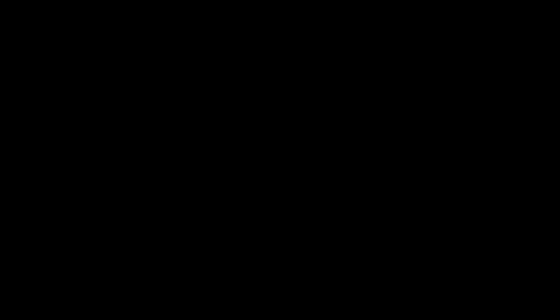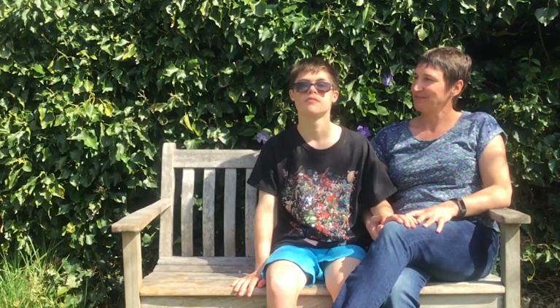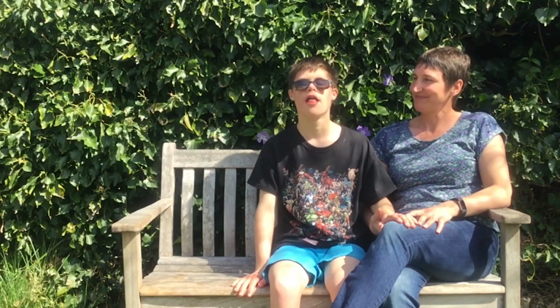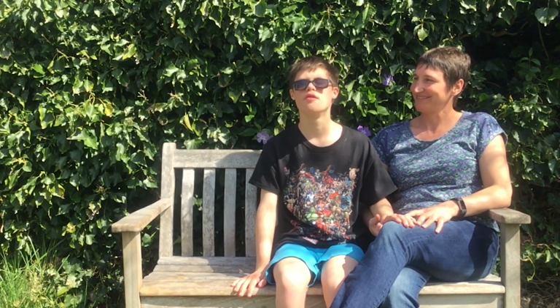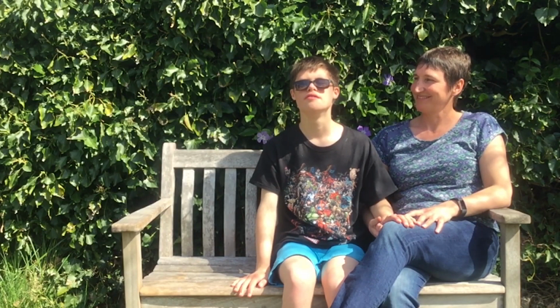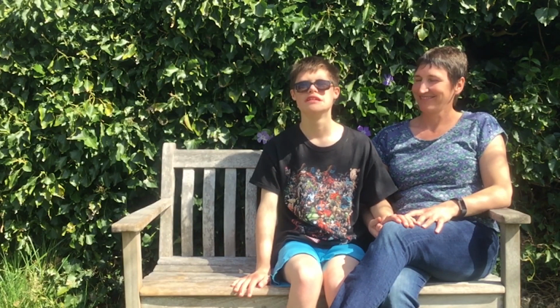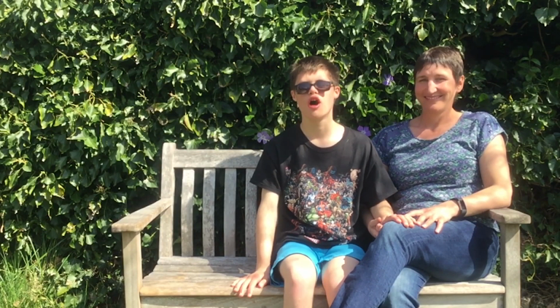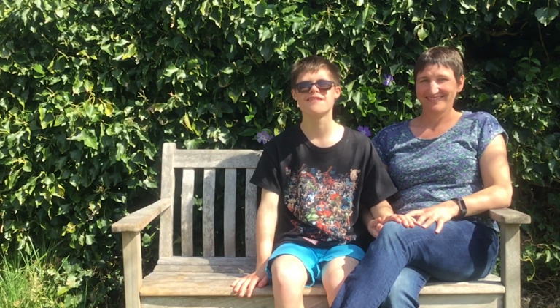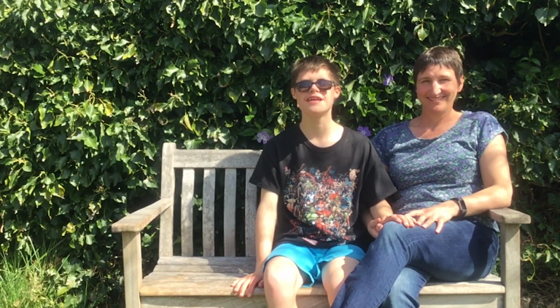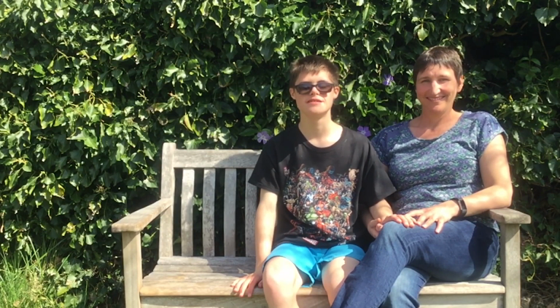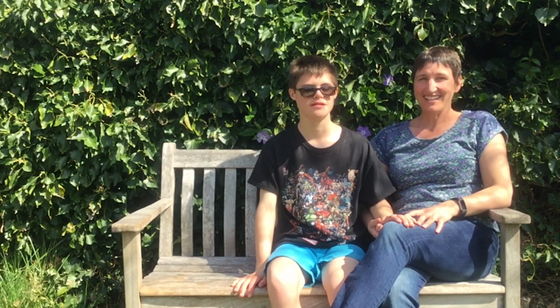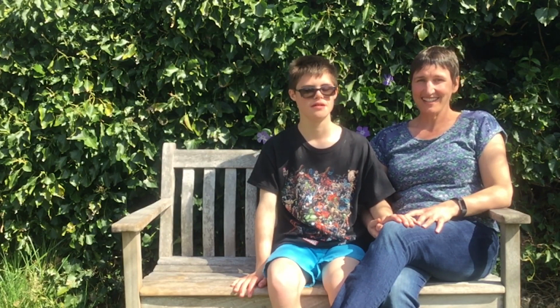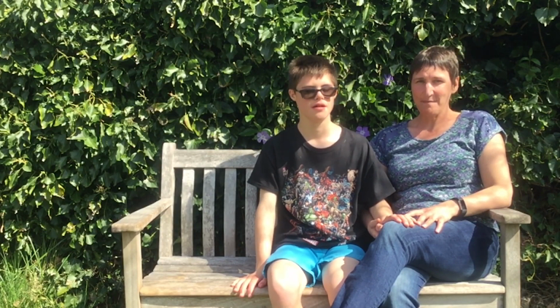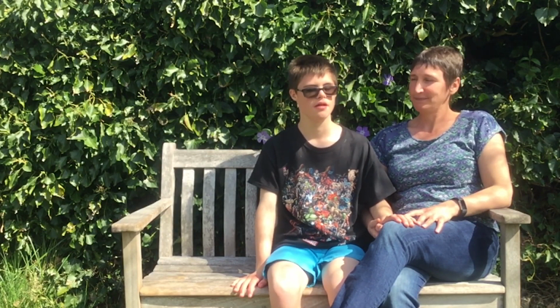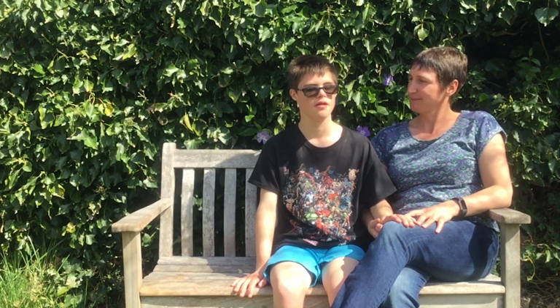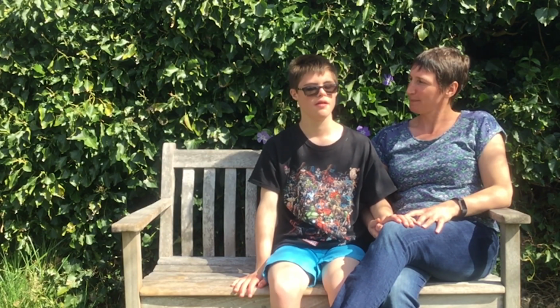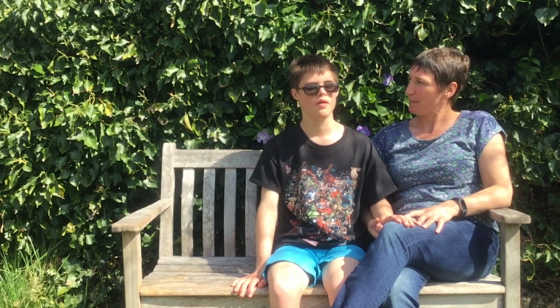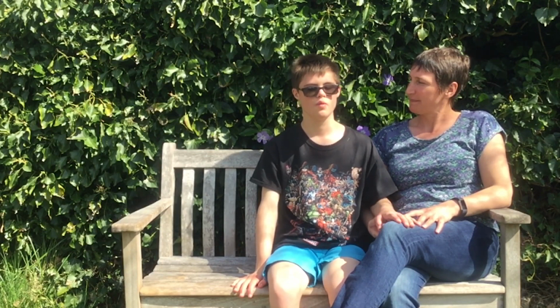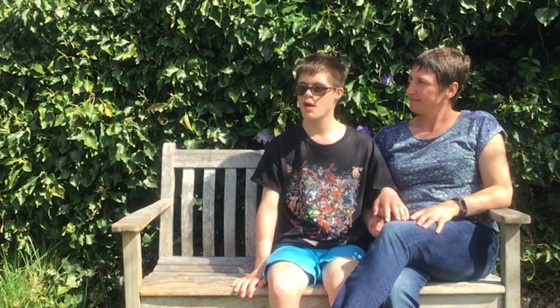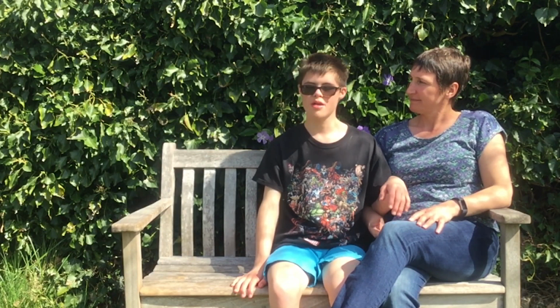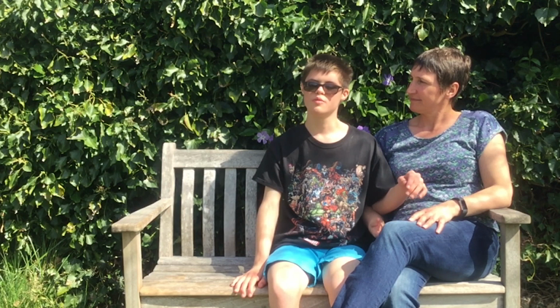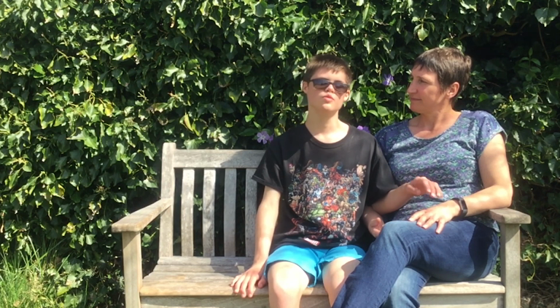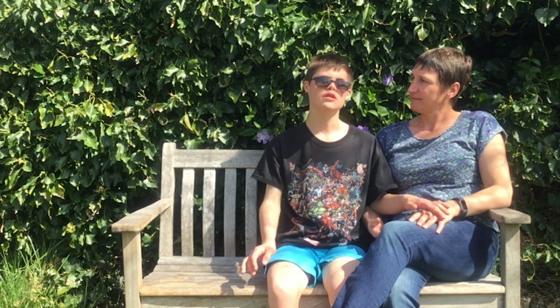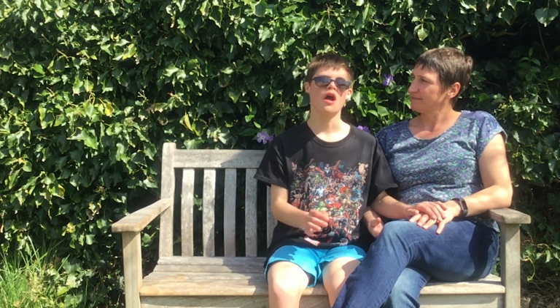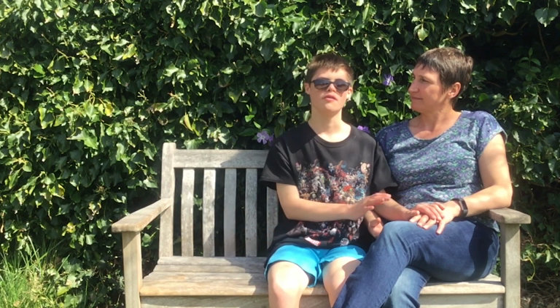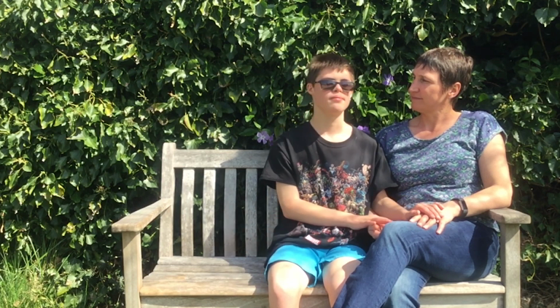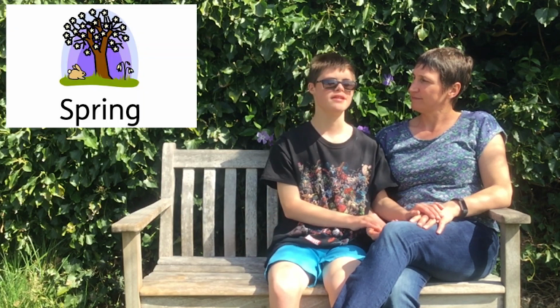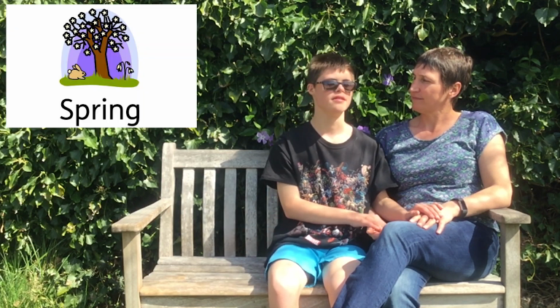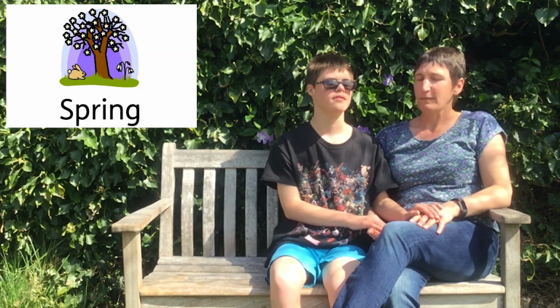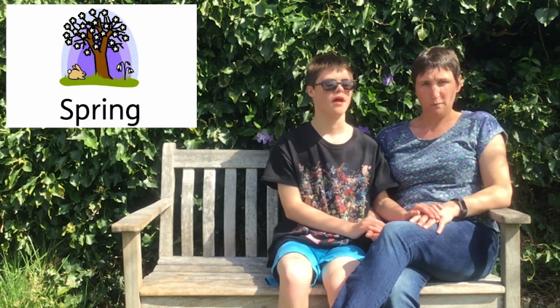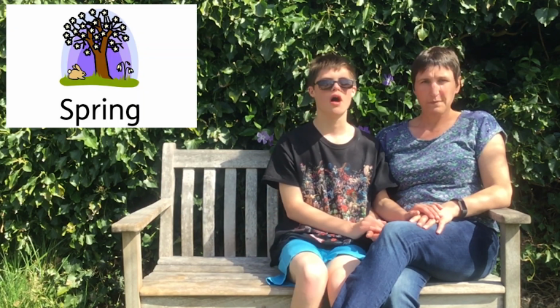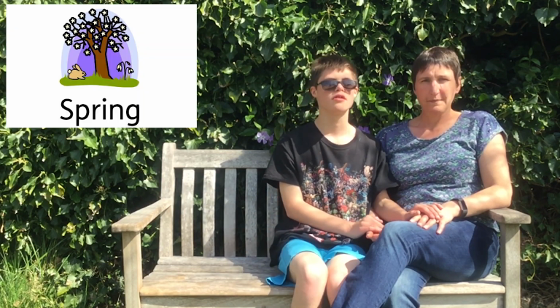Hello, it's Harvey. And it's Sam. We're going to explore spring in our garden.